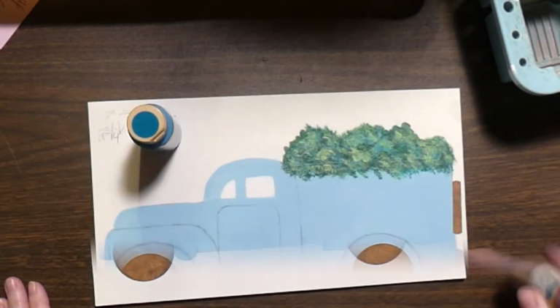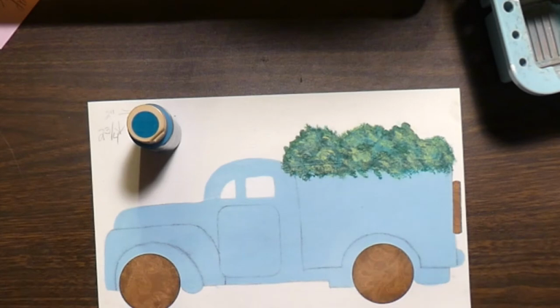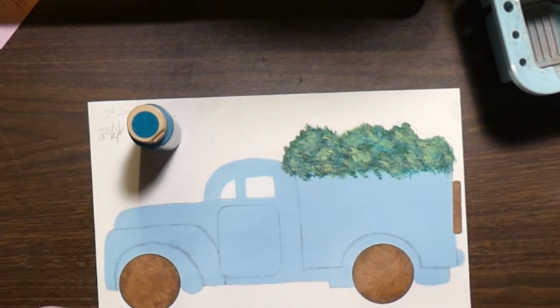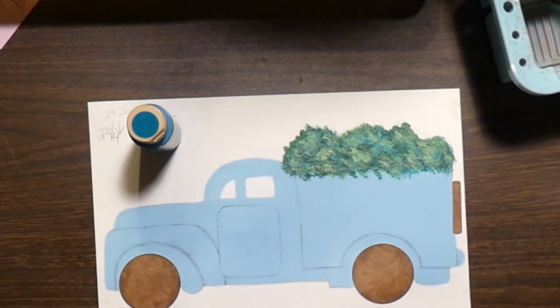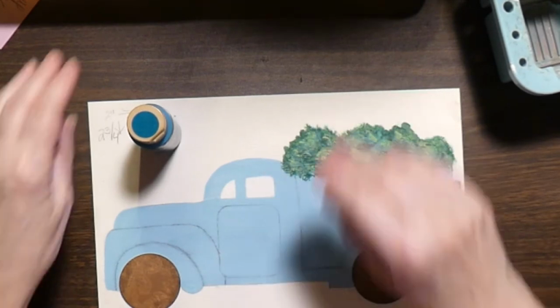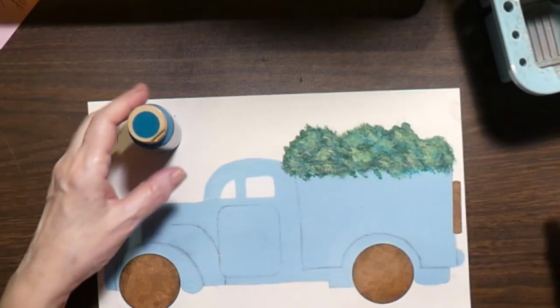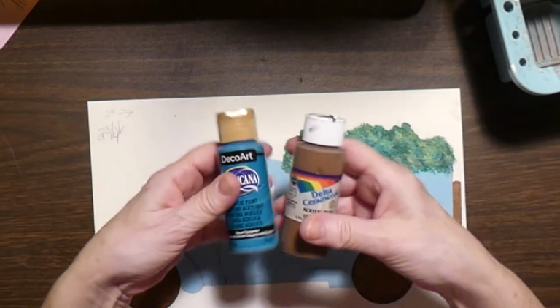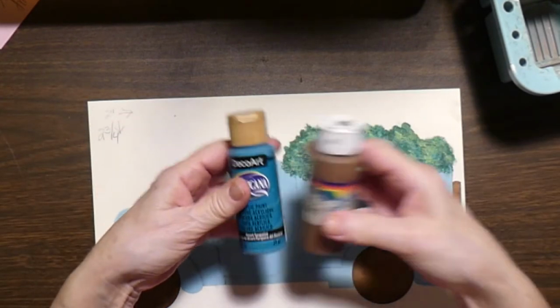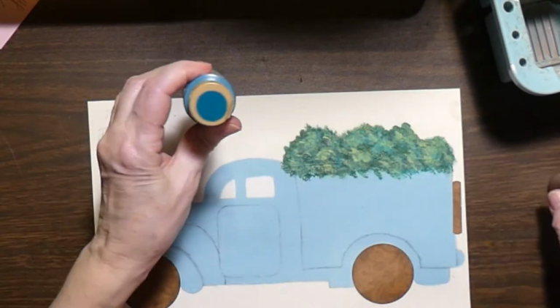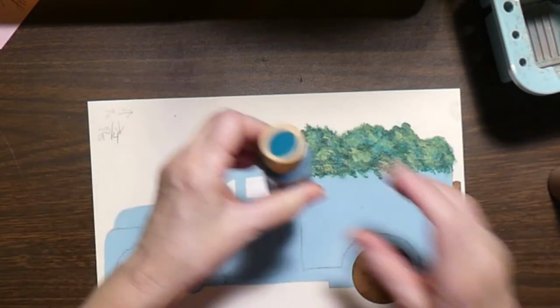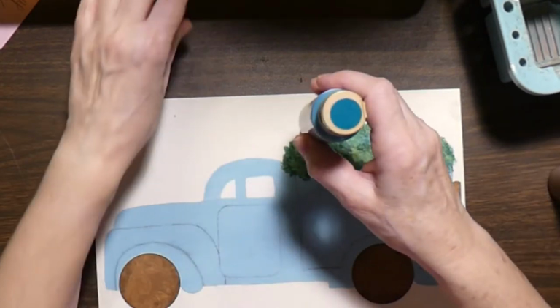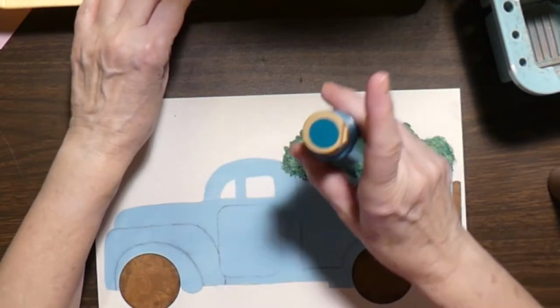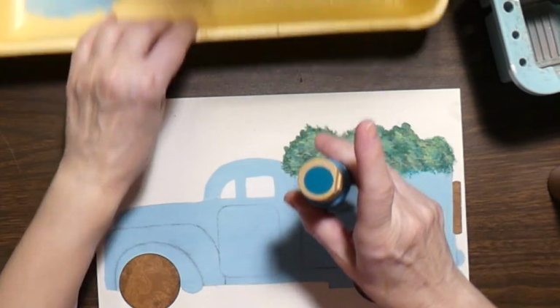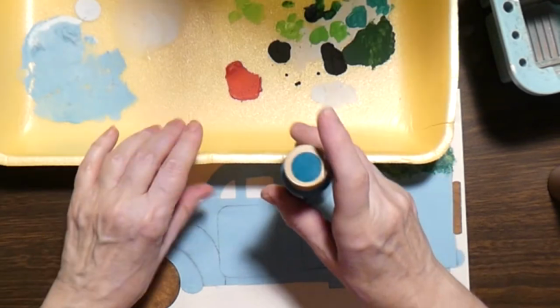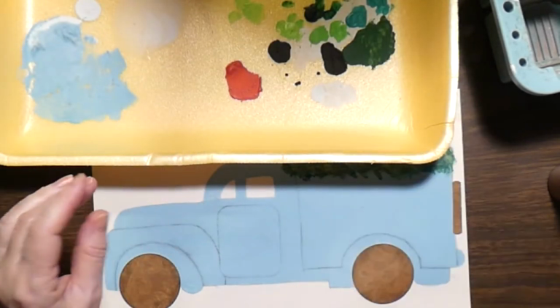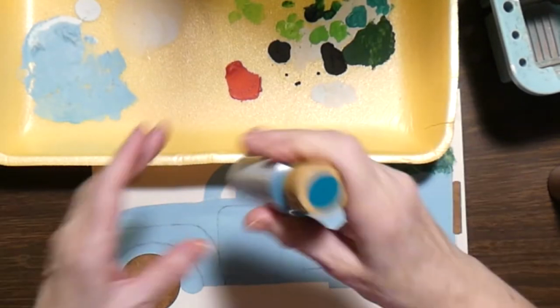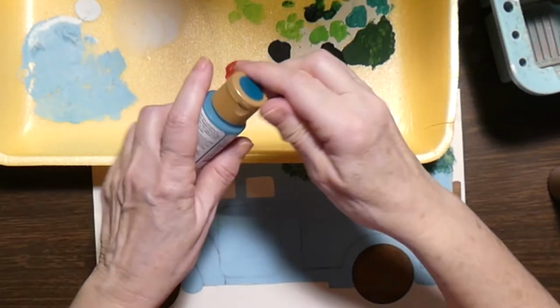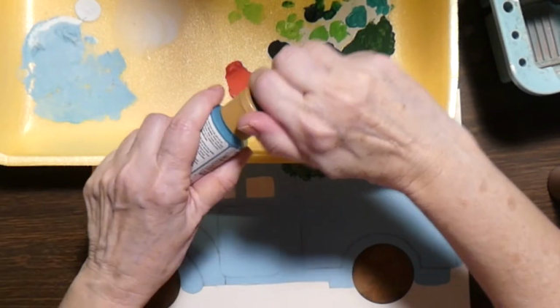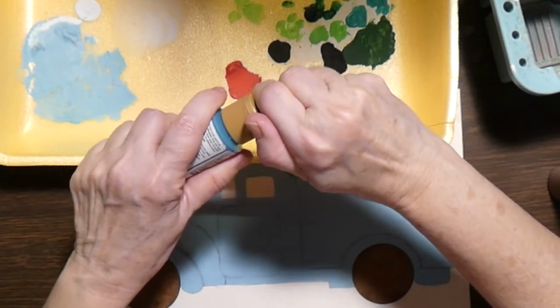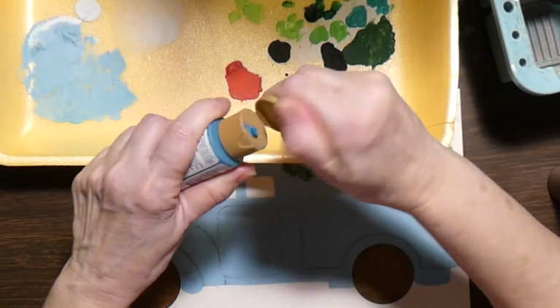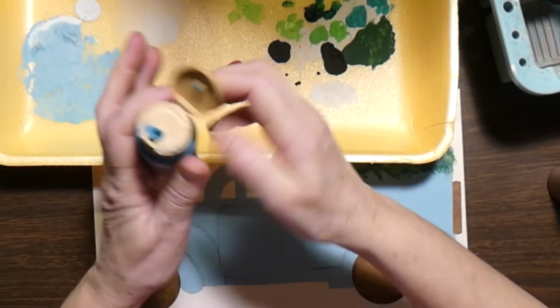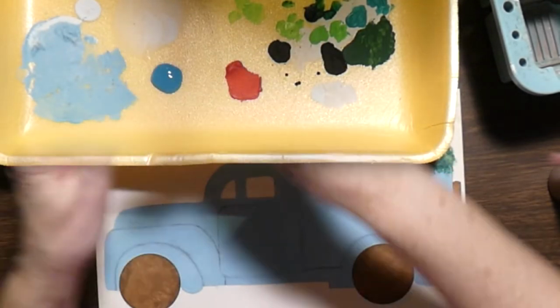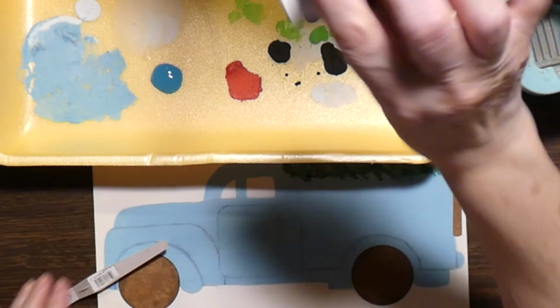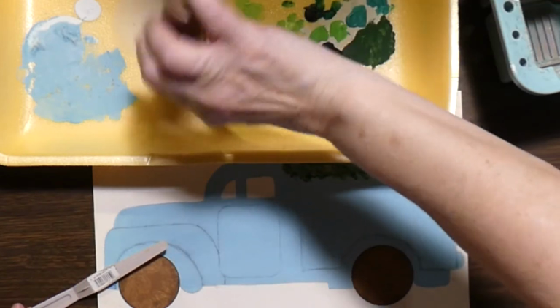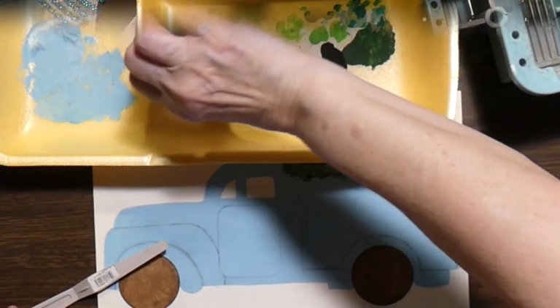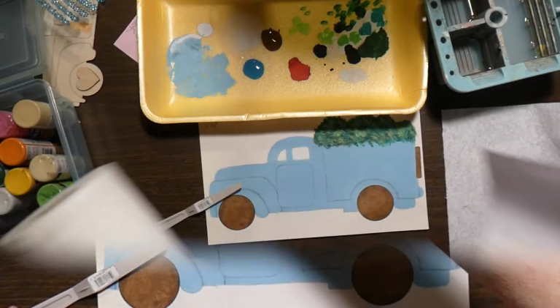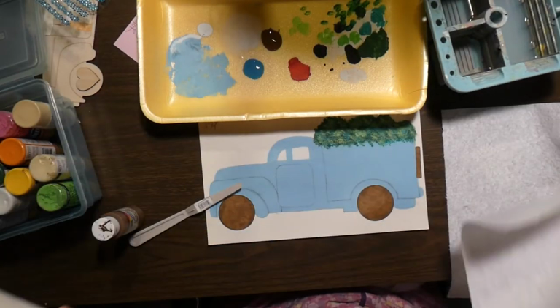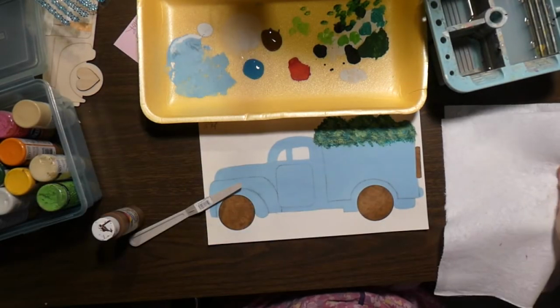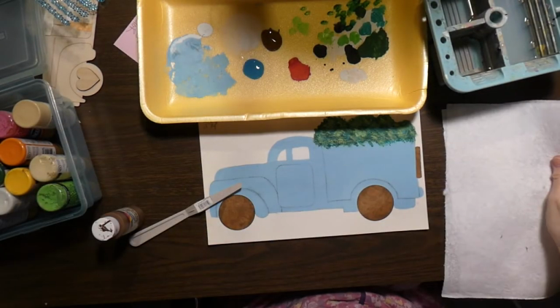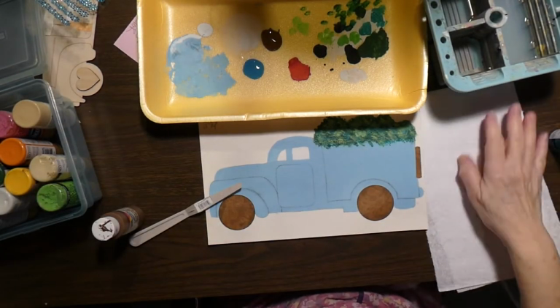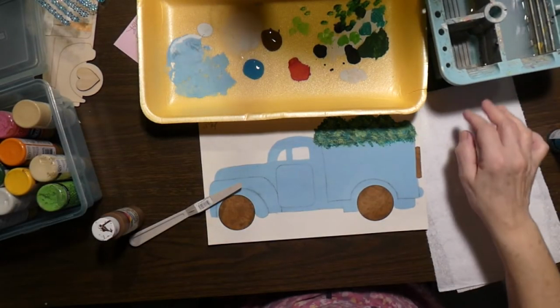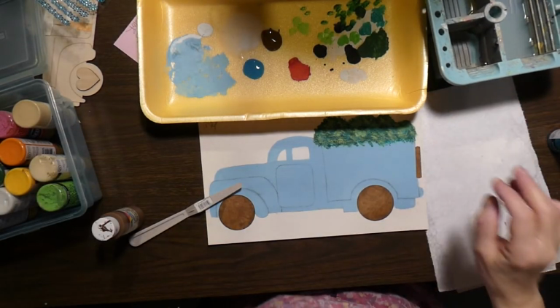Now remember, it is dark into light. In this case, the blue, I think, is the light. So let's put some of that down, and then the brown. Make sure you have a paper towel next to you.